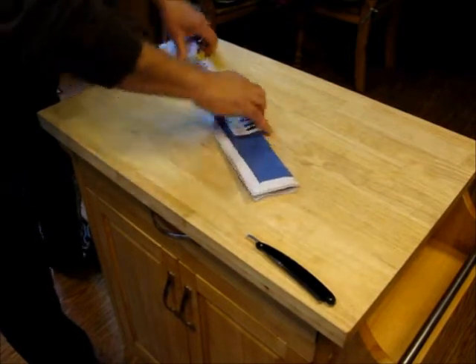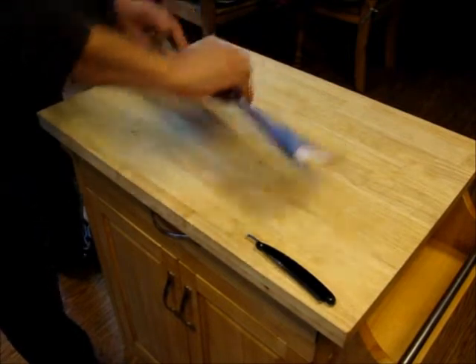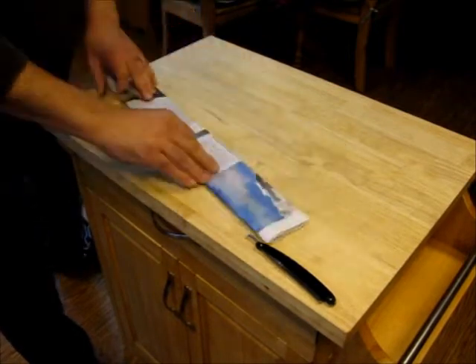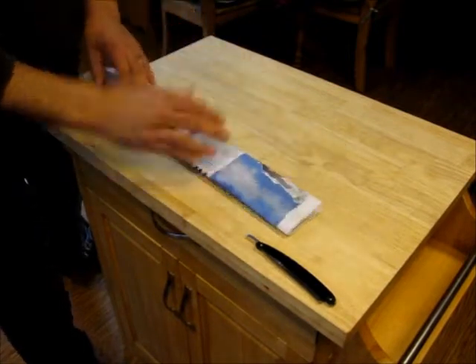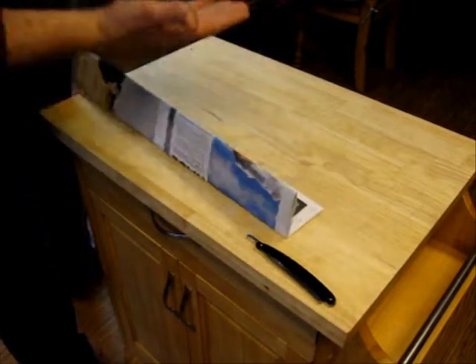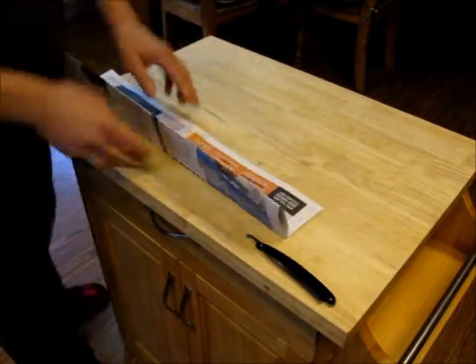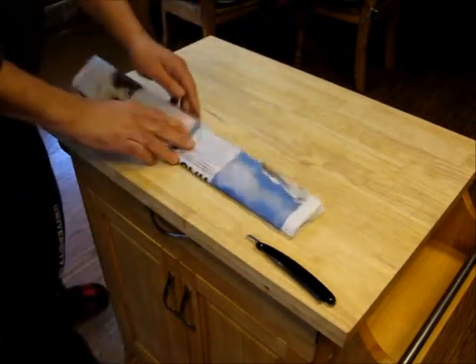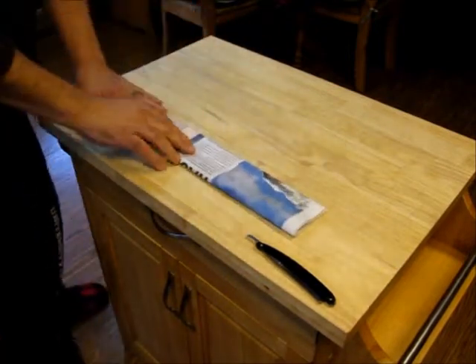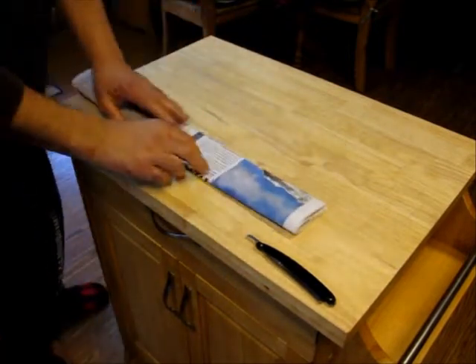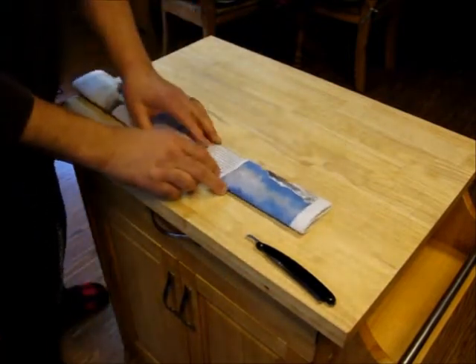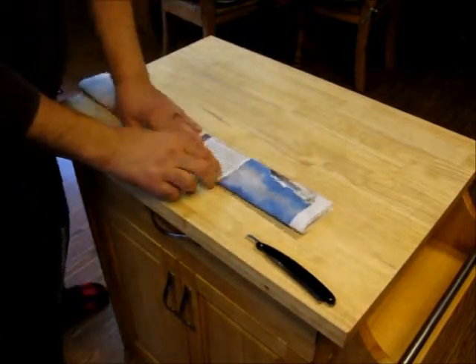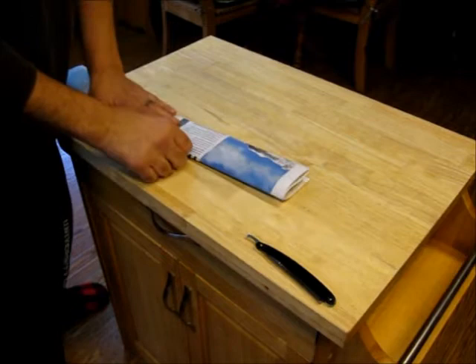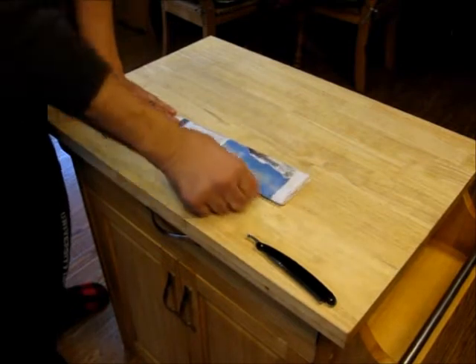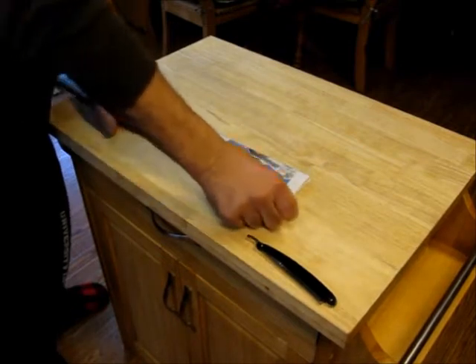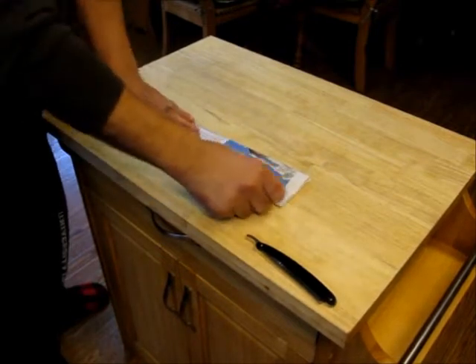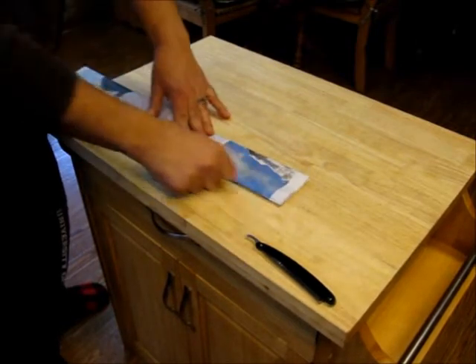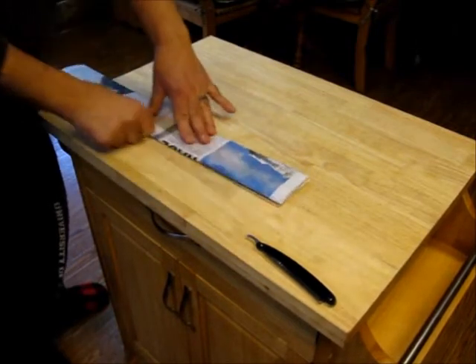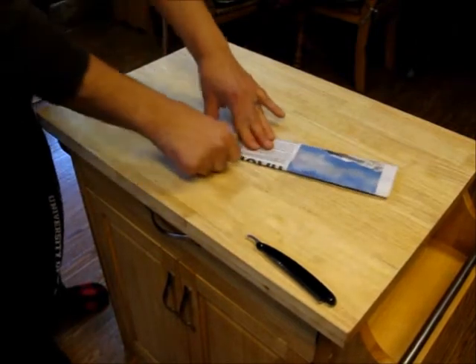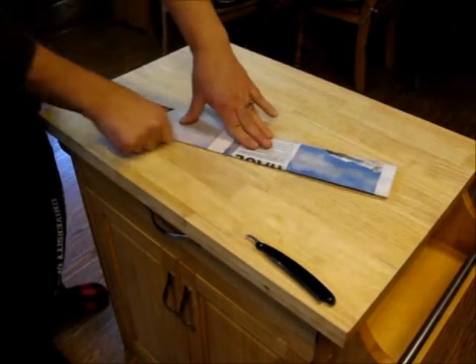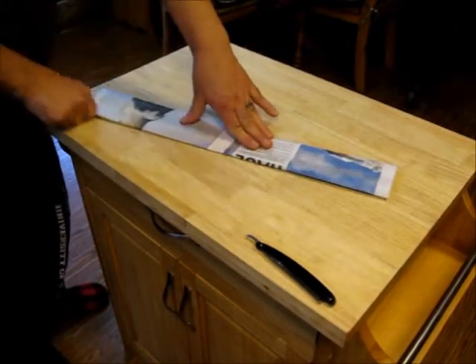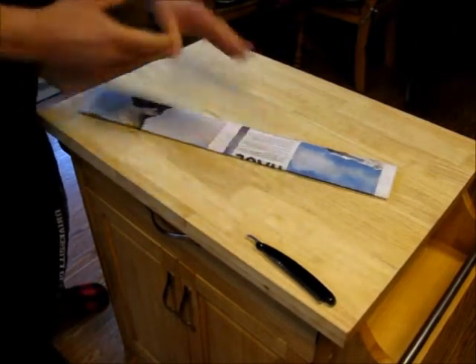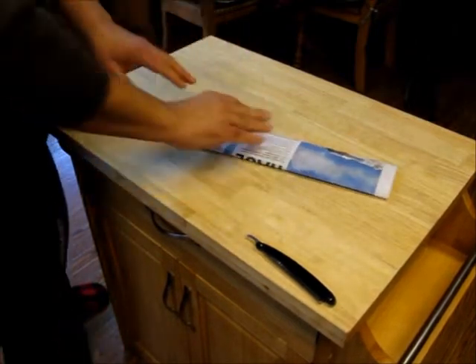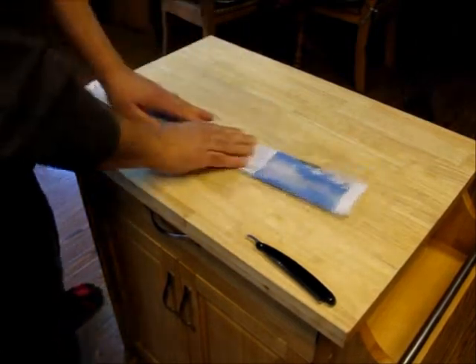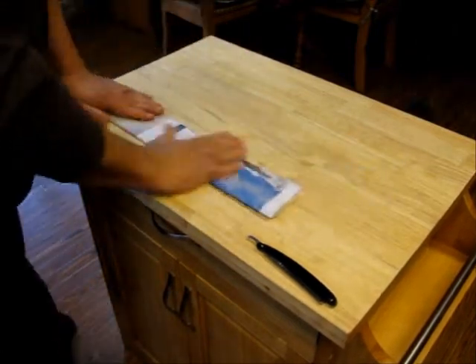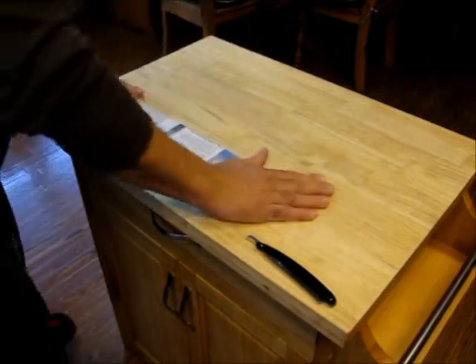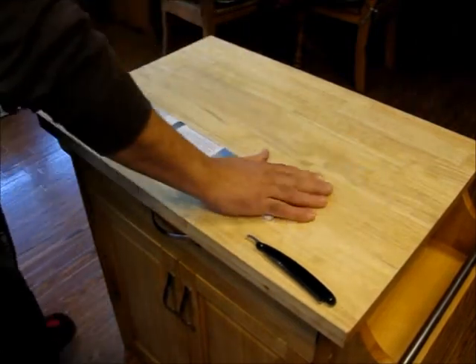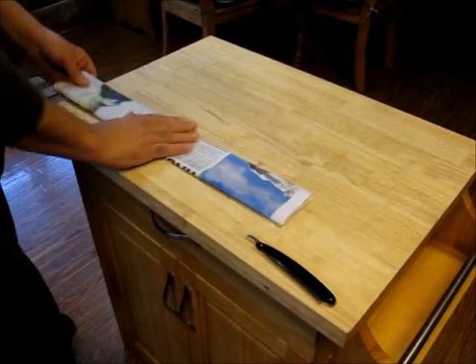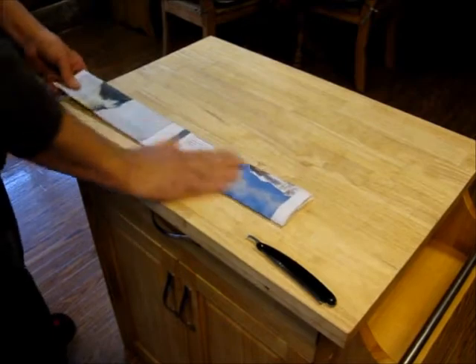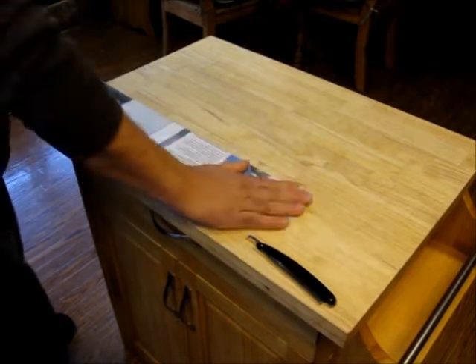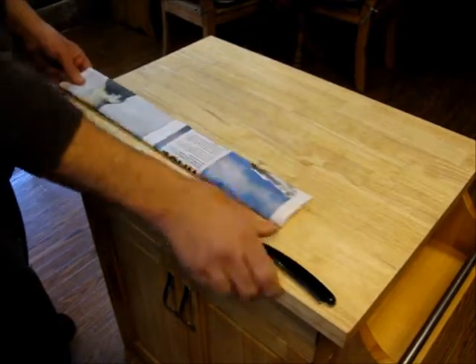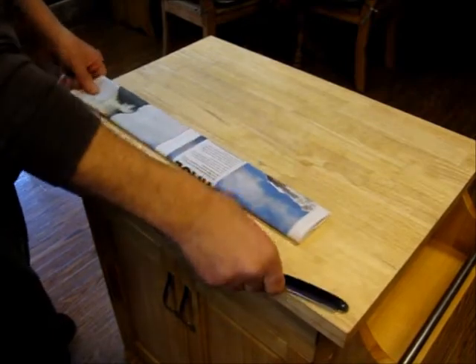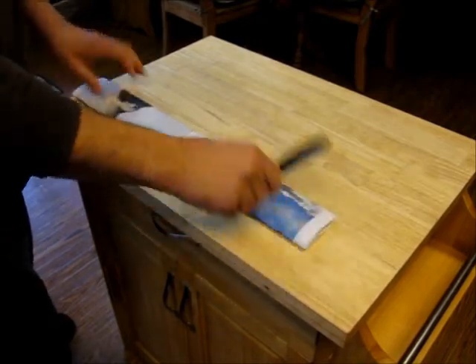In the old days when the ink was a little bit different — they didn't use soy ink like they do now. Anyway, there's a whole thing about how the ink is actually abrasive too, and on some newspapers it might be, but the paper is too.